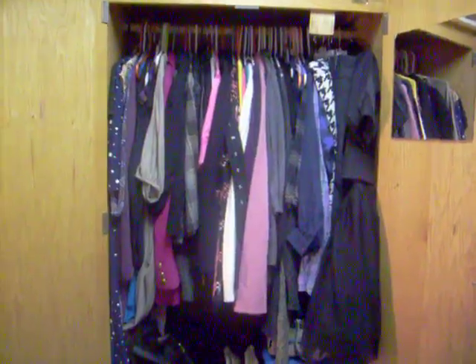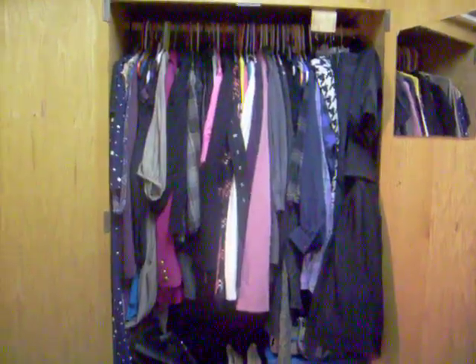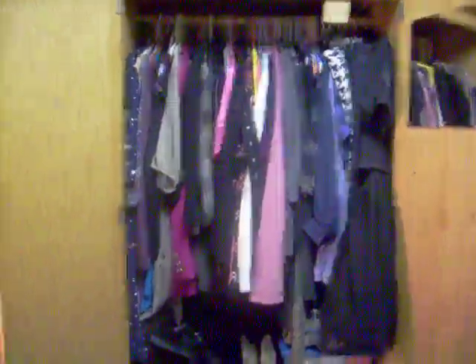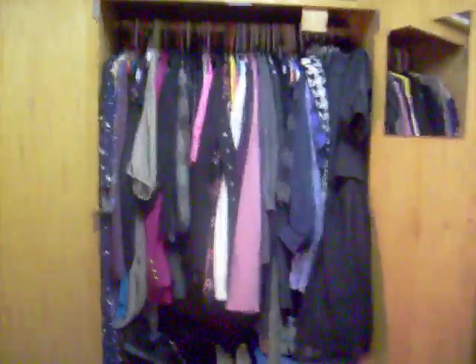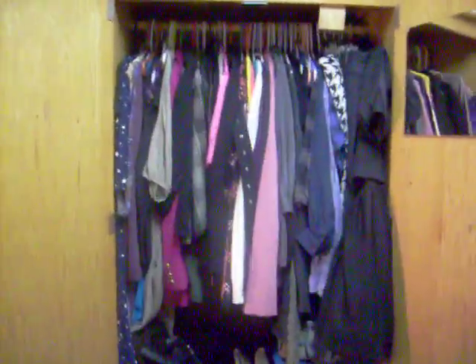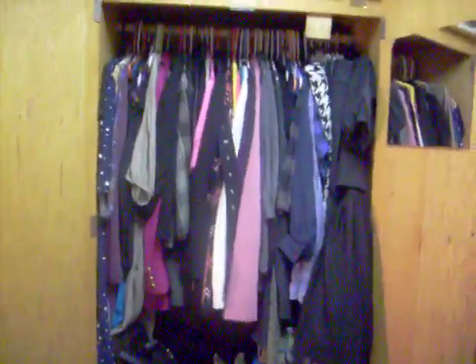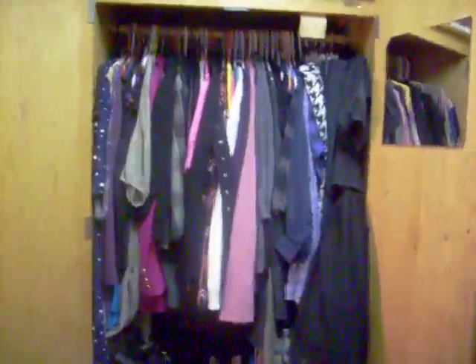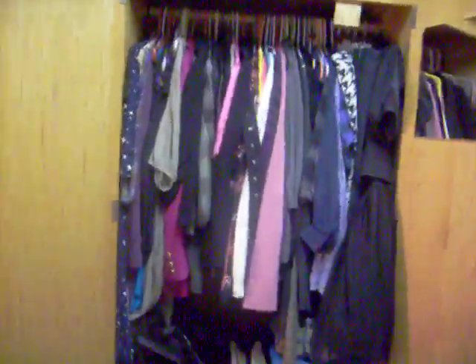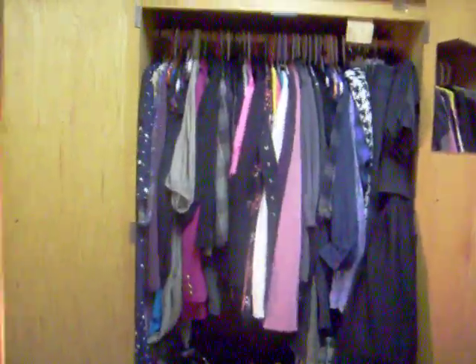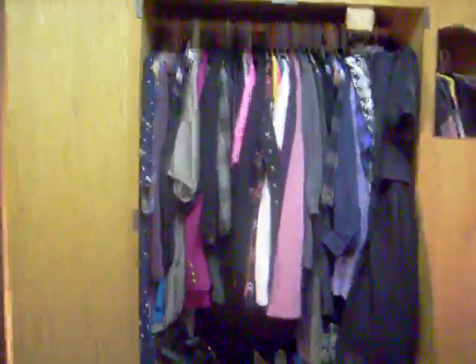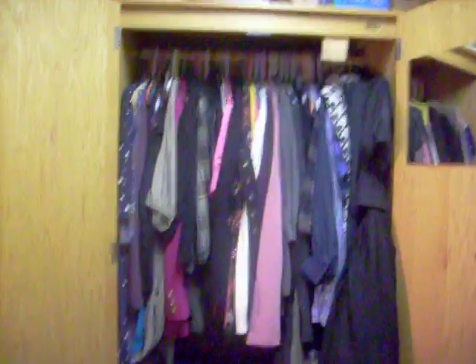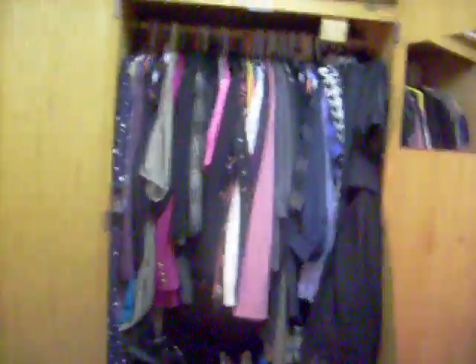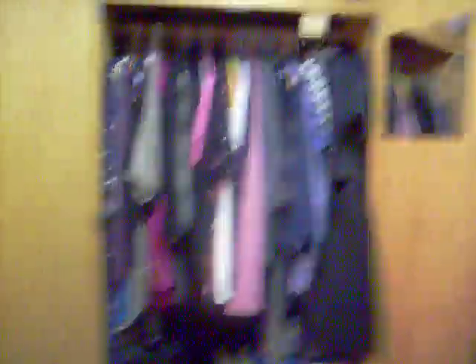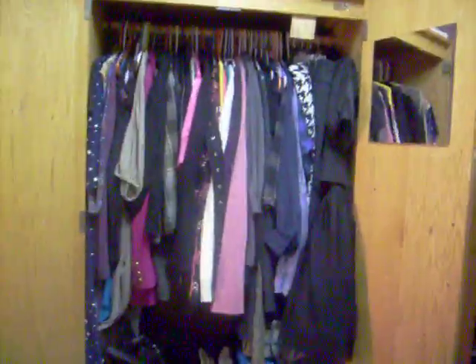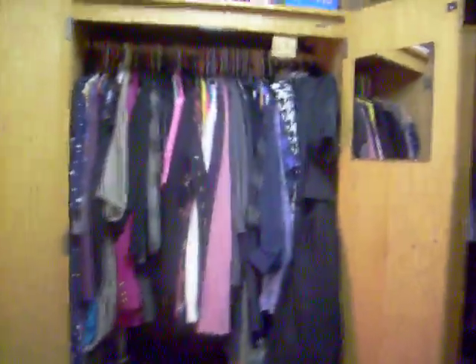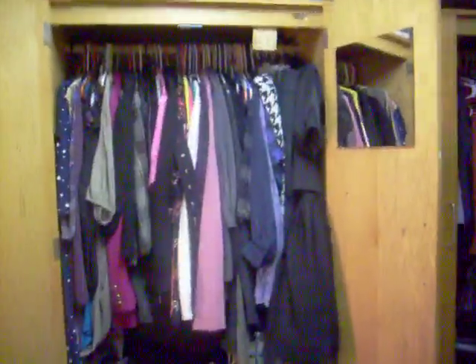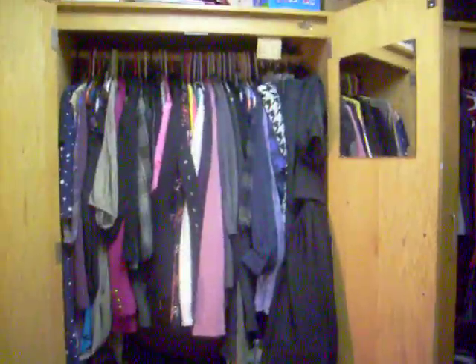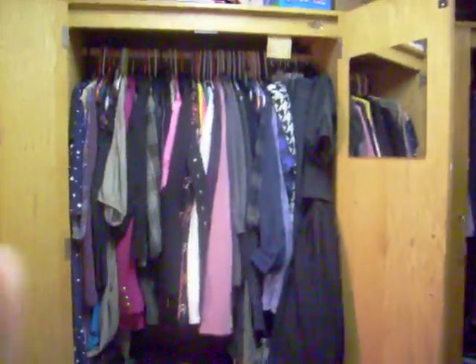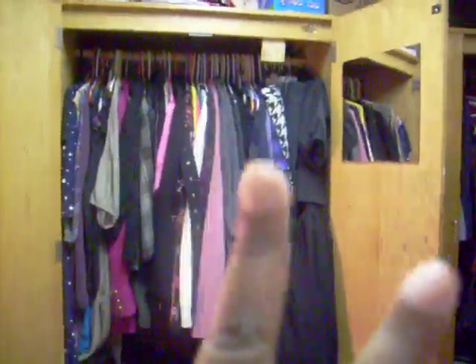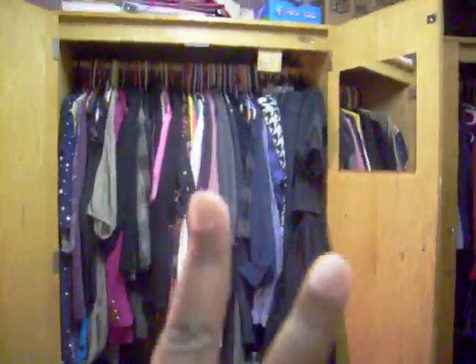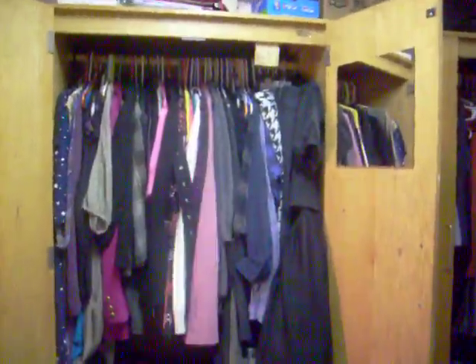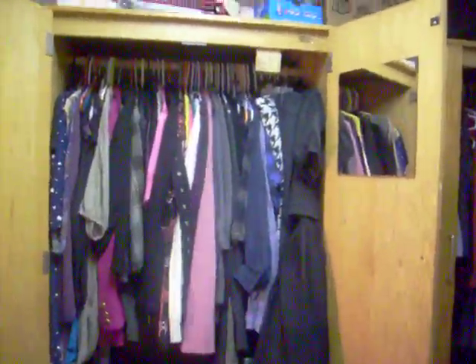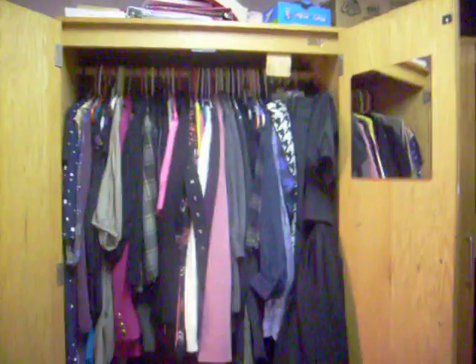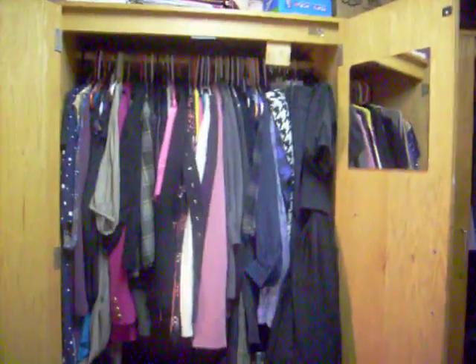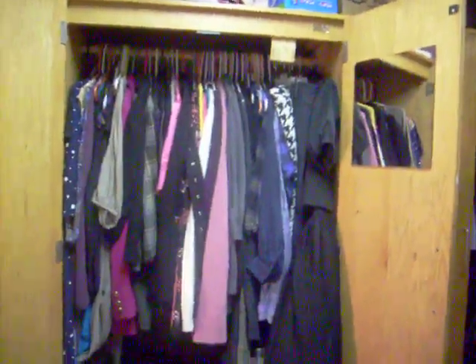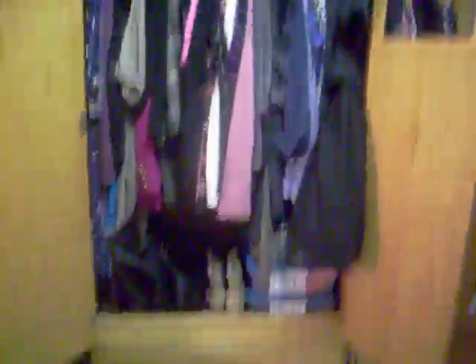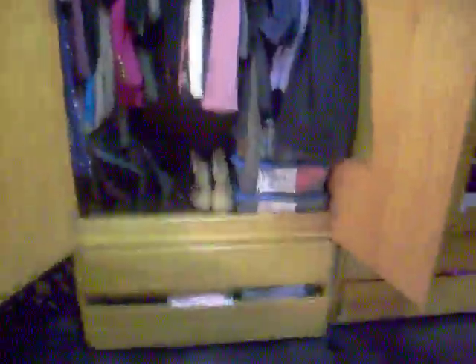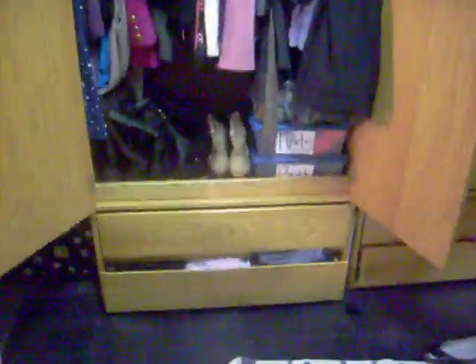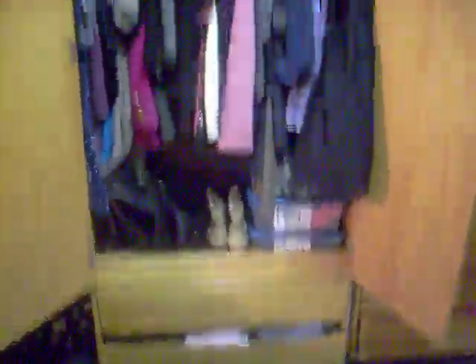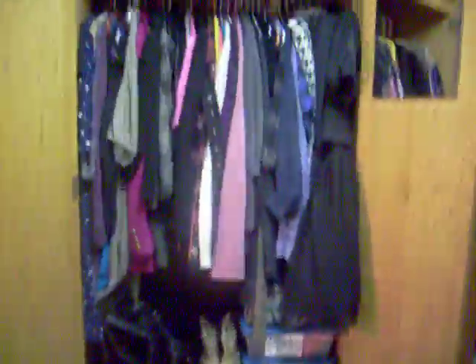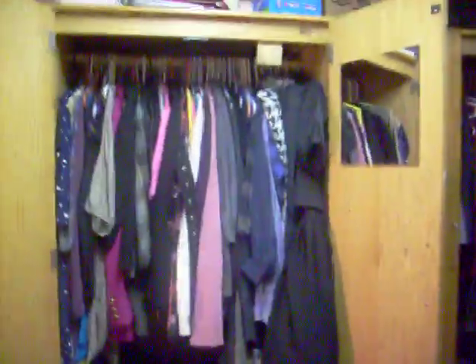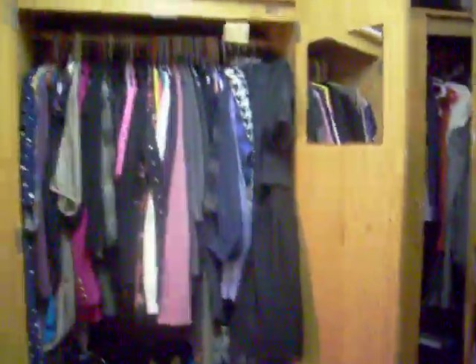Hey guys, it's Maddie. I'm getting ready to go to bed, but I wanted to do a closet tour video for you guys. I'm gonna do it in two parts. I'm gonna do my drawers next, so first I'm gonna do the closet.